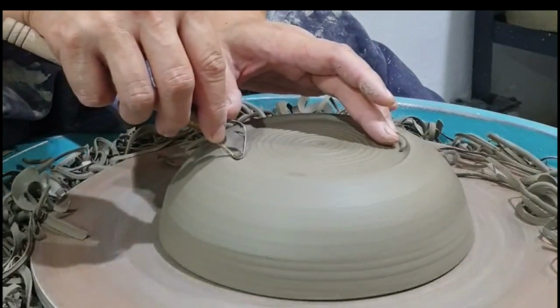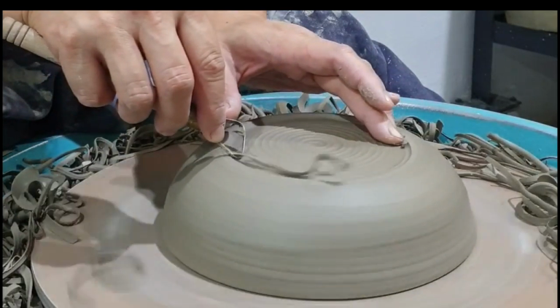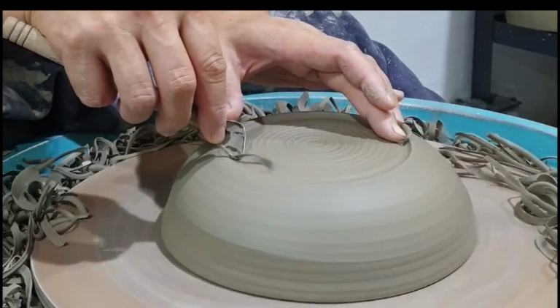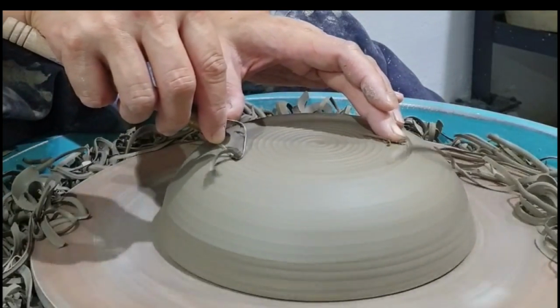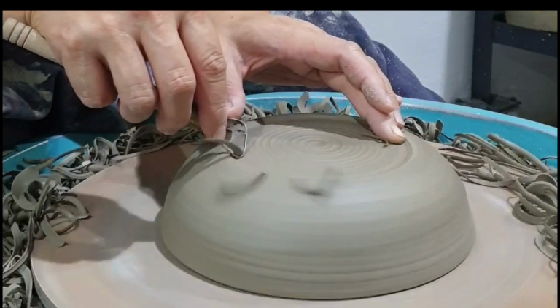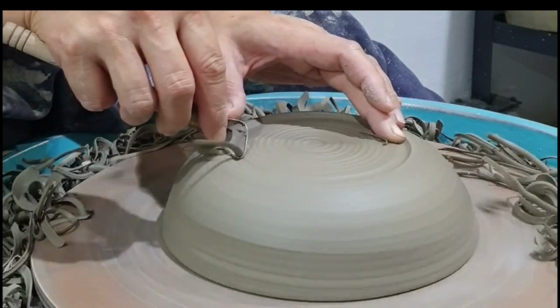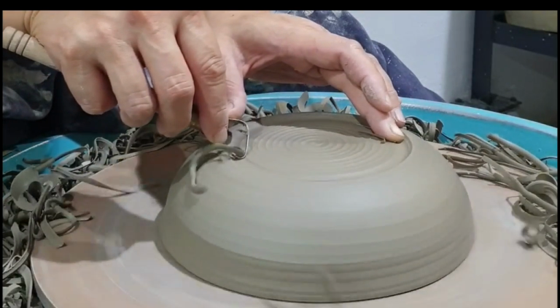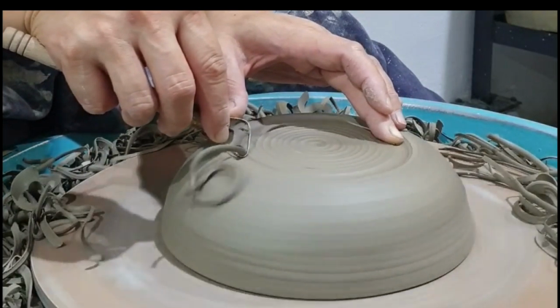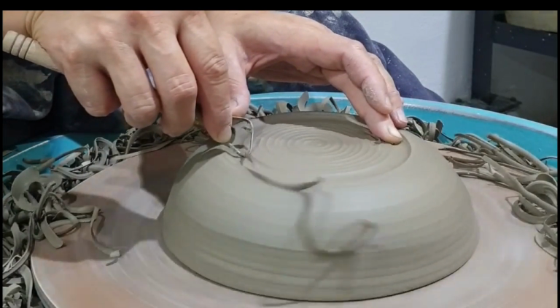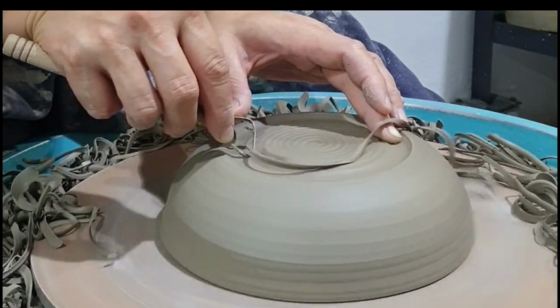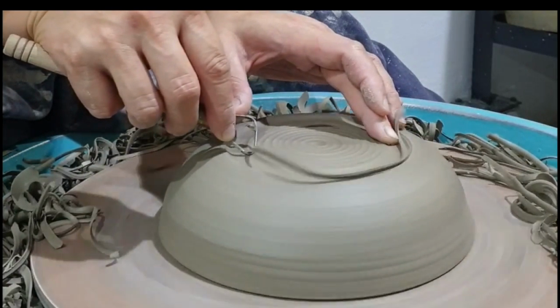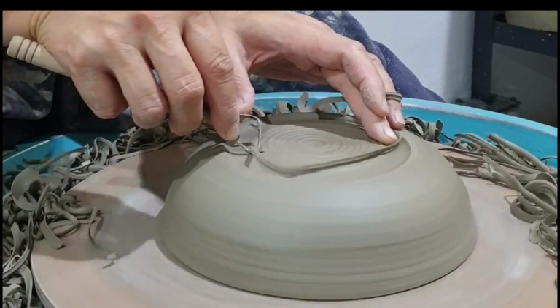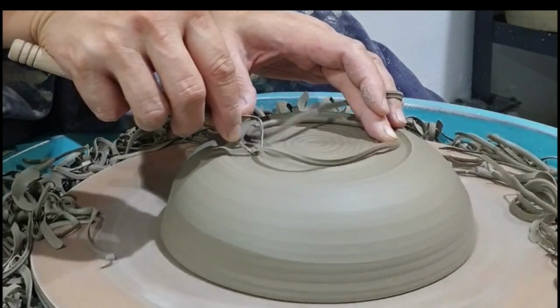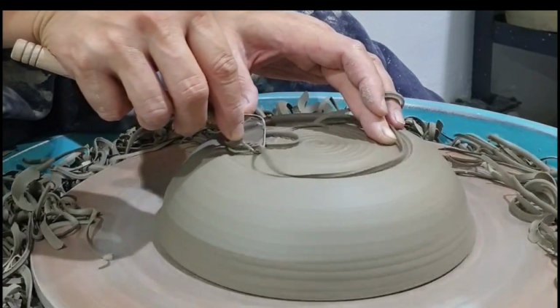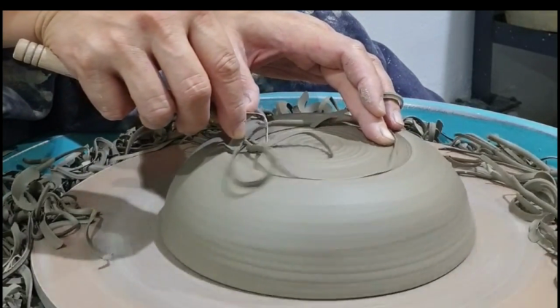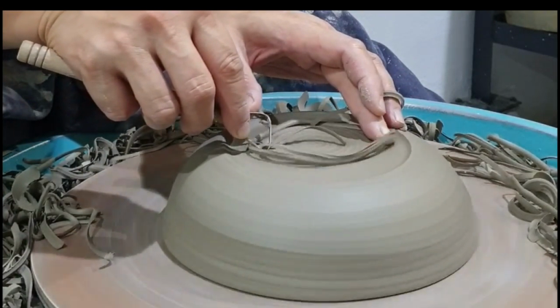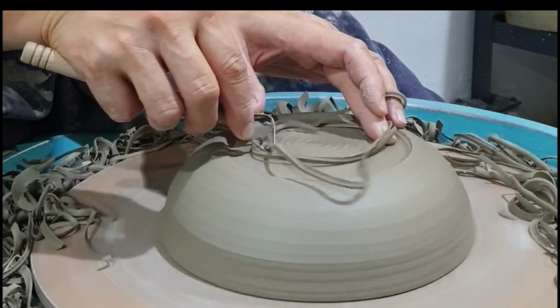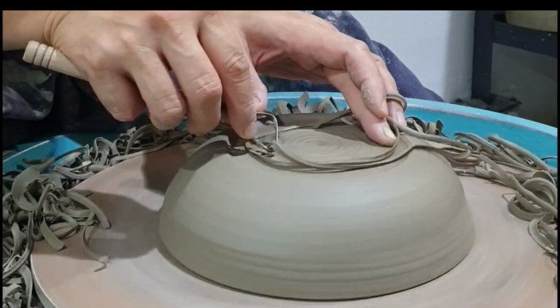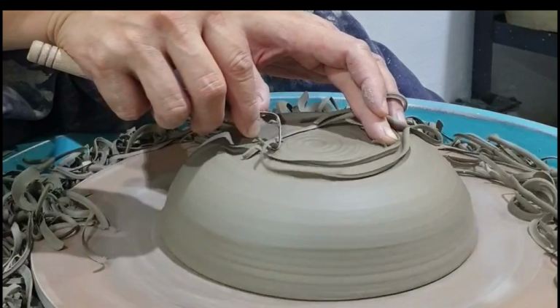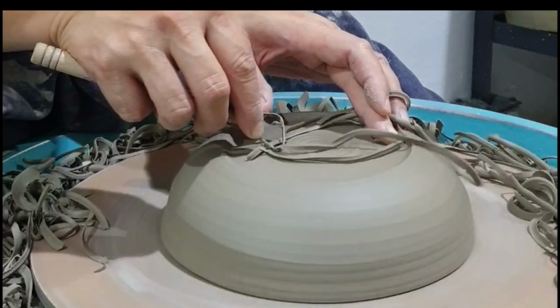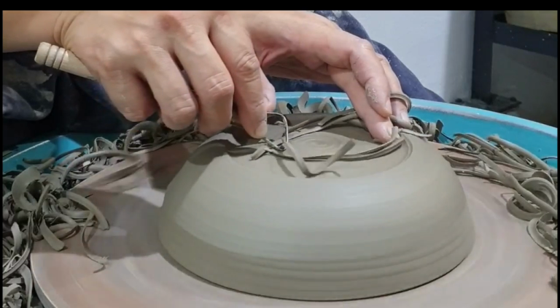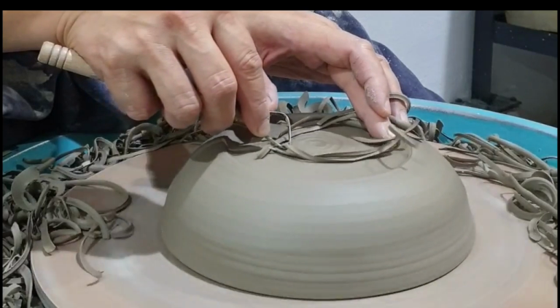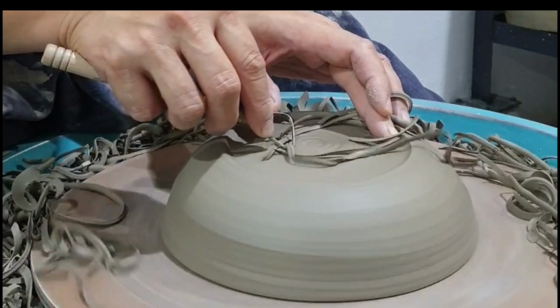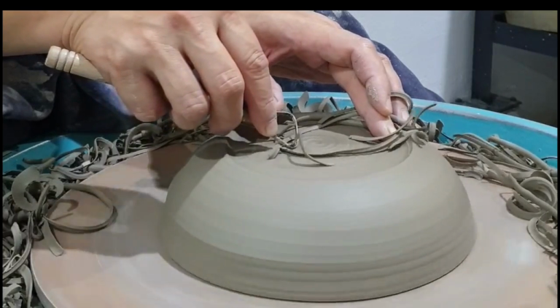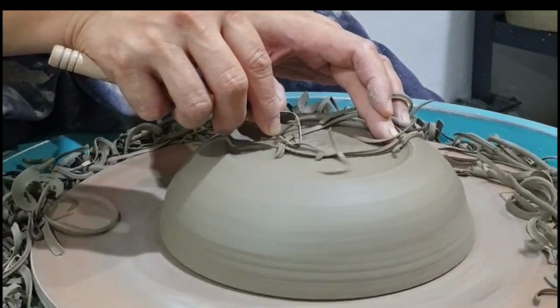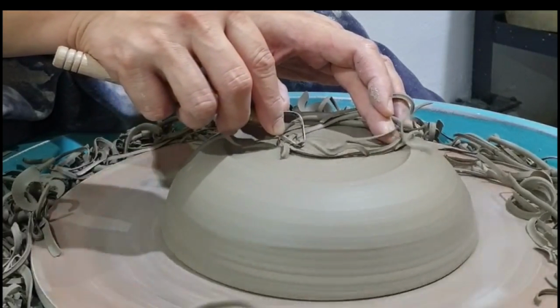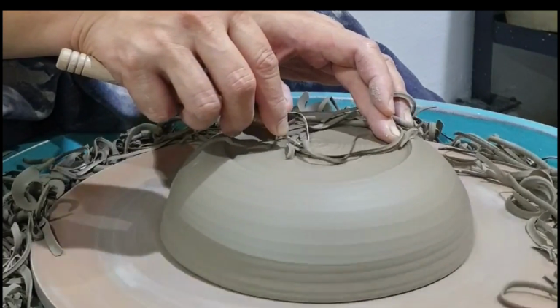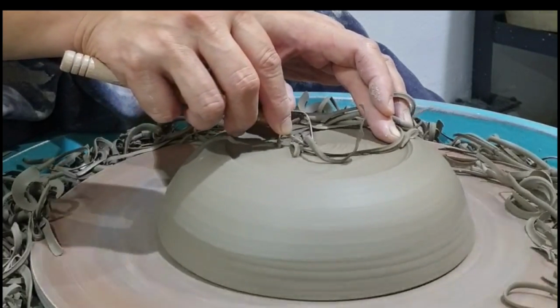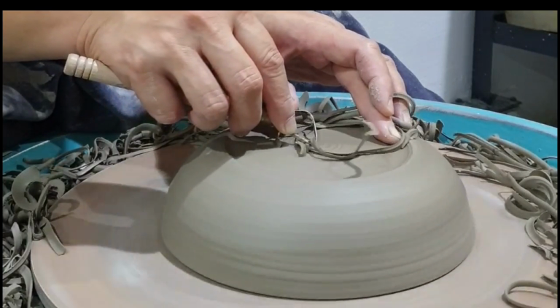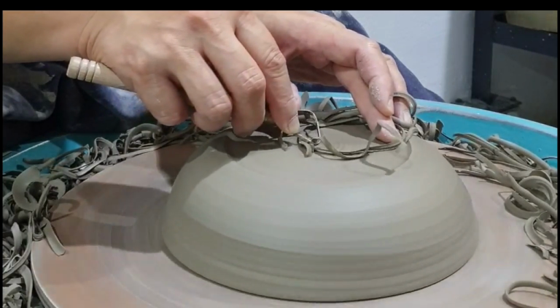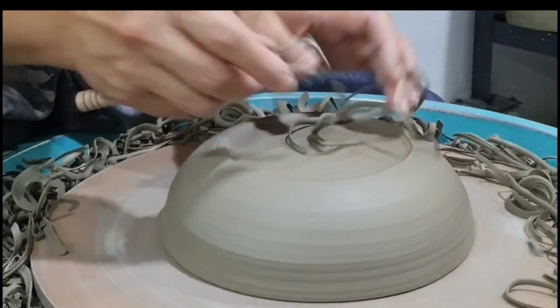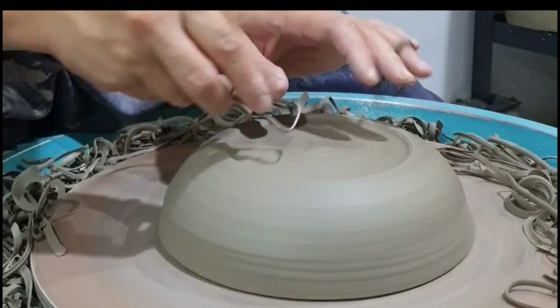When you're ready to trim the inside section of the foot, it is also important that there is some pressure in the left finger.